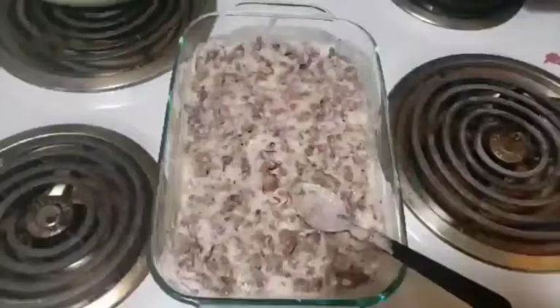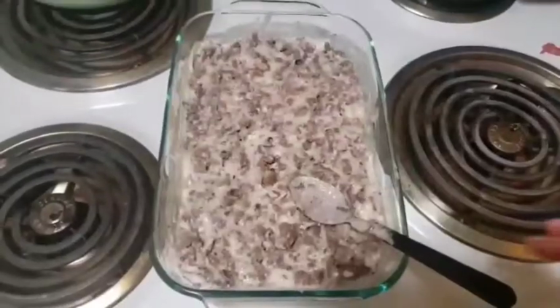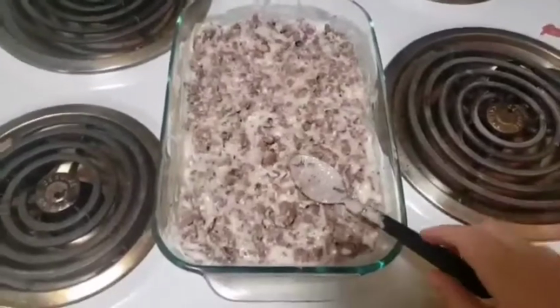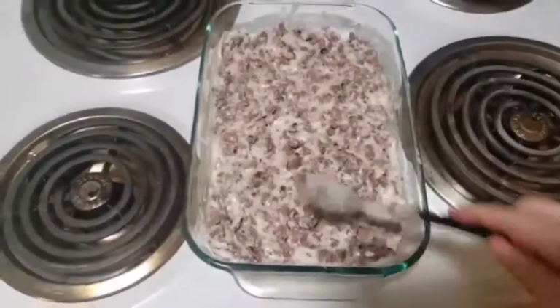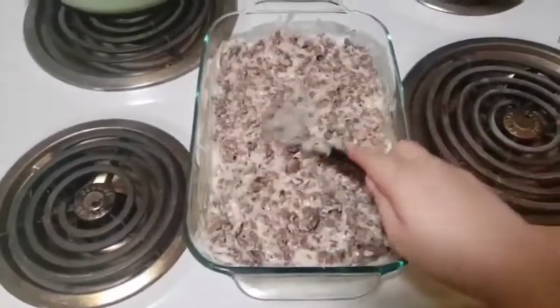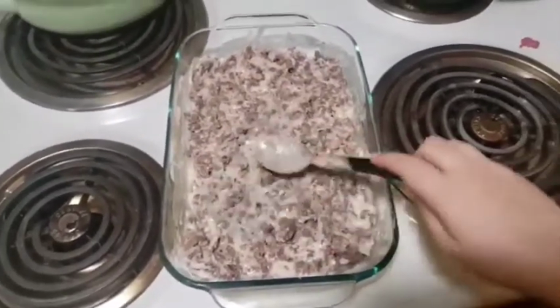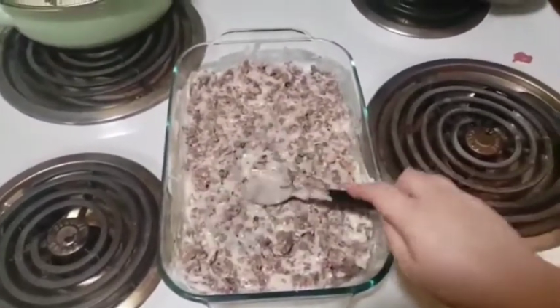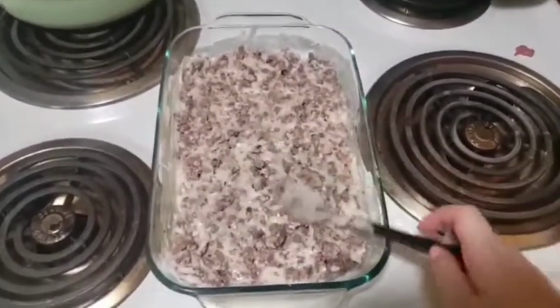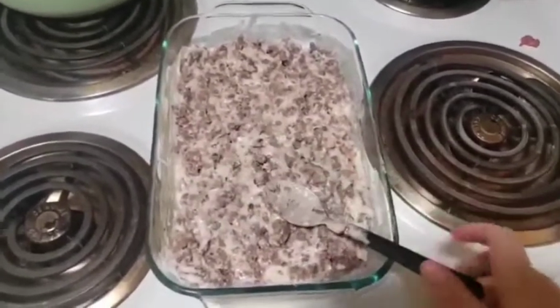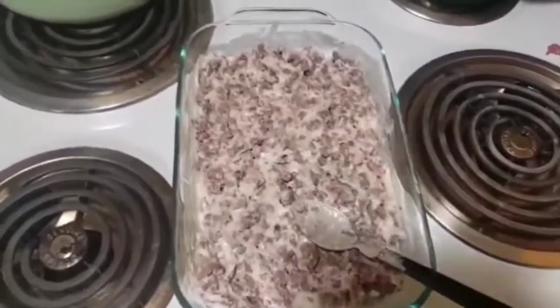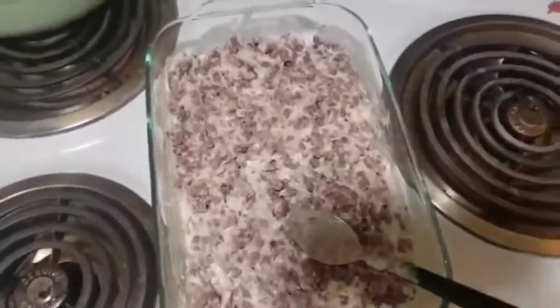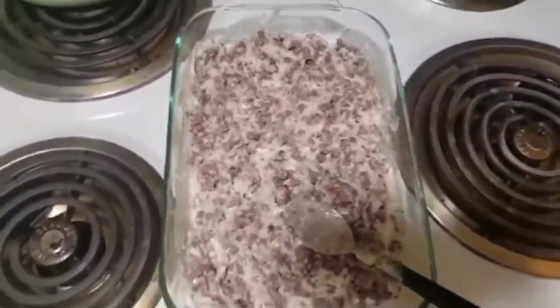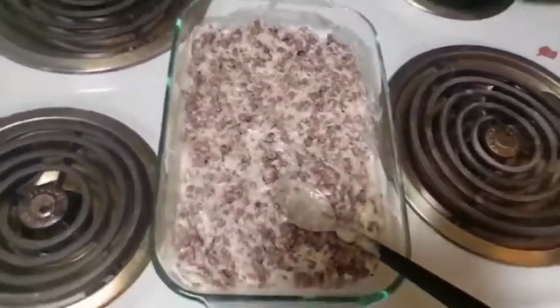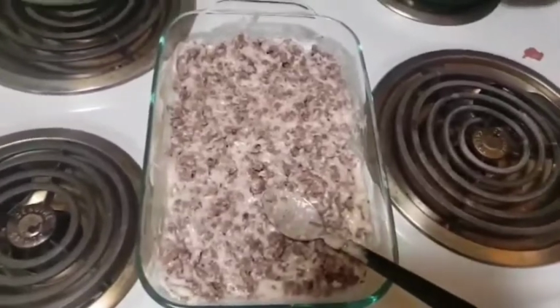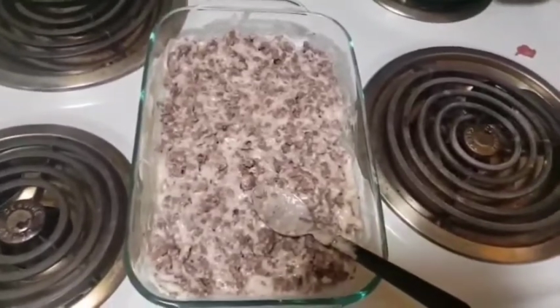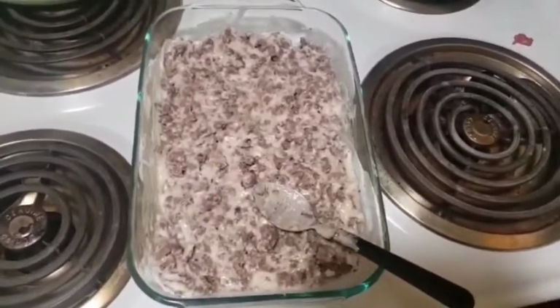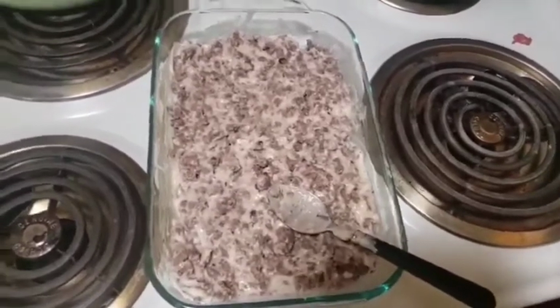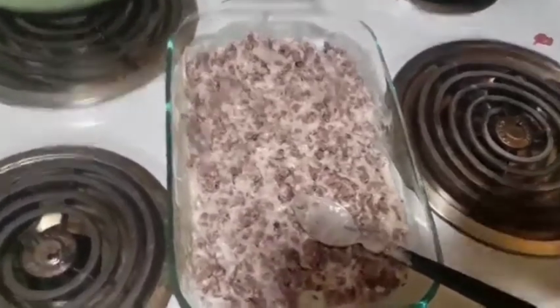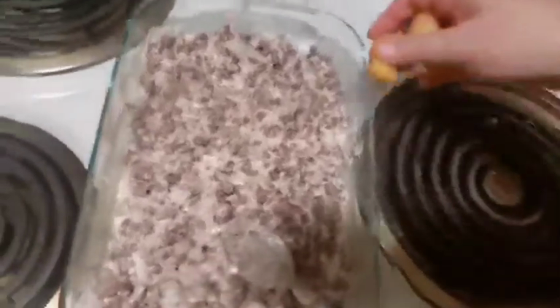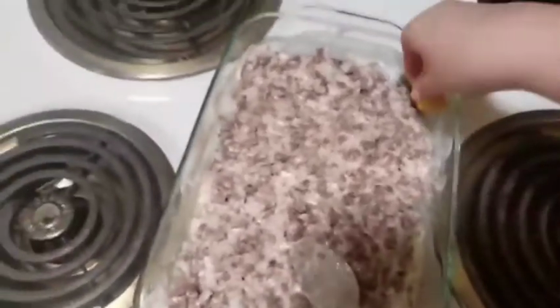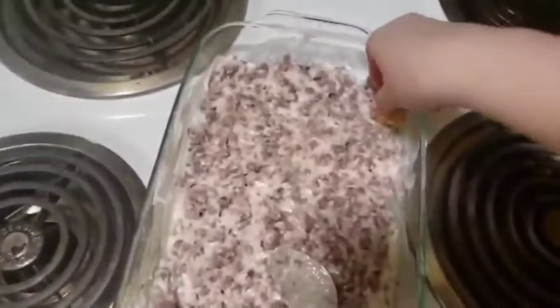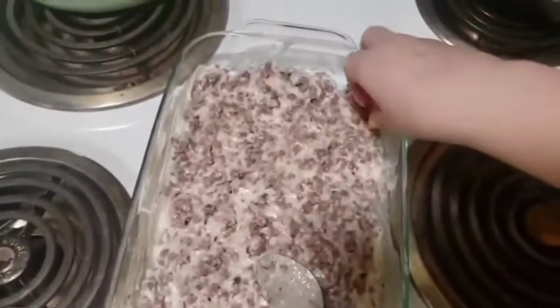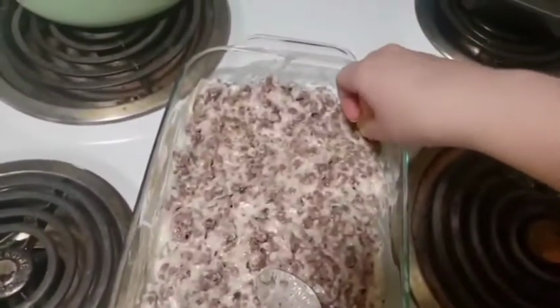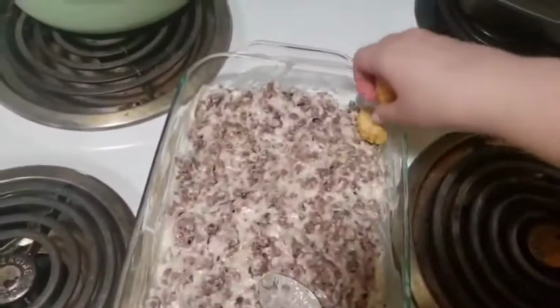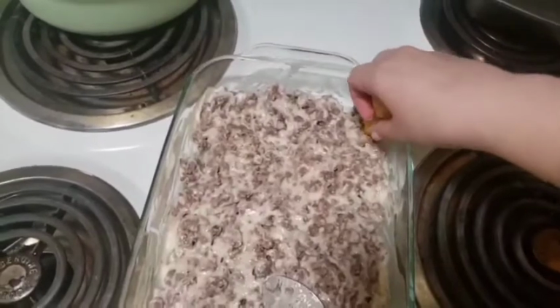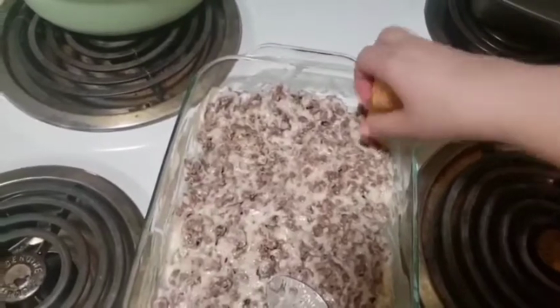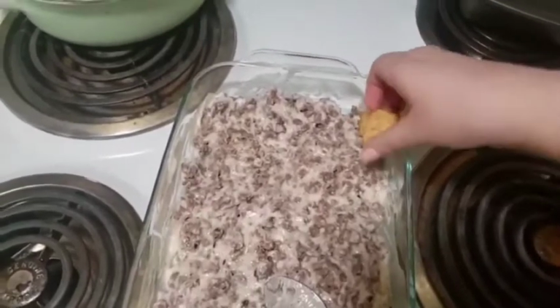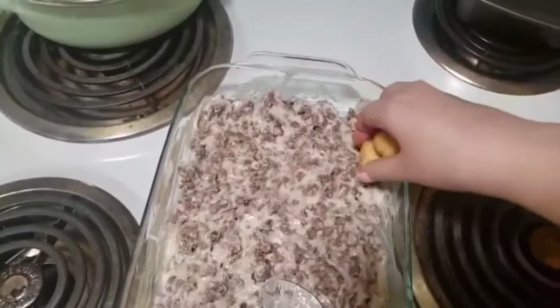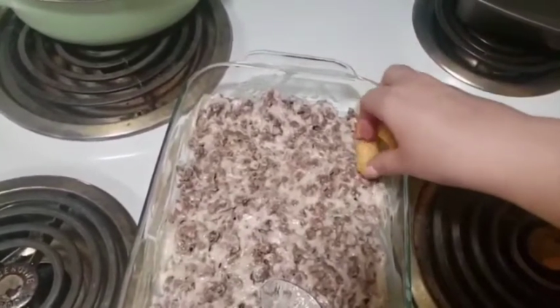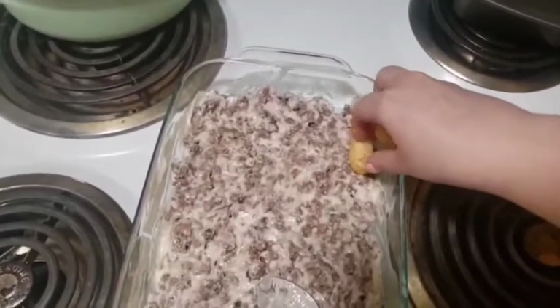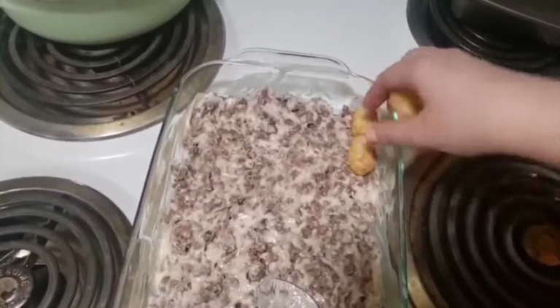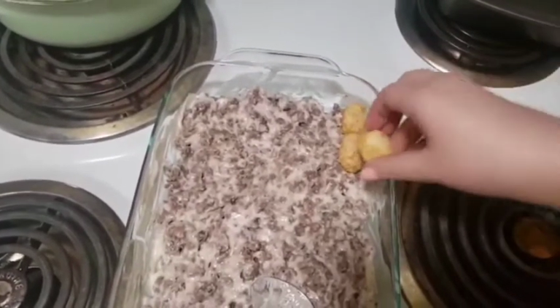Now this is finished and it's in an even, flat layer, and we'll begin placing our tater tots. What we're going to do is place our tots in lines — just start right here and then work your way up creating the line.